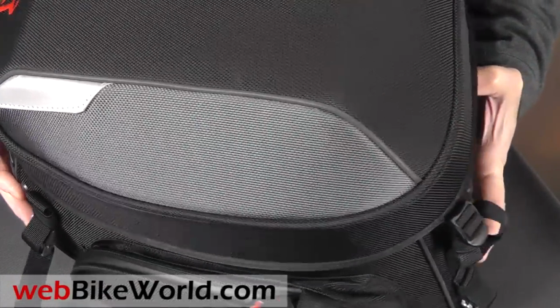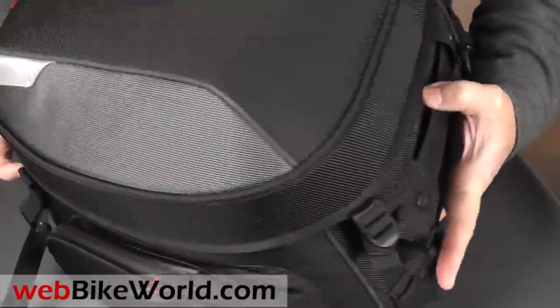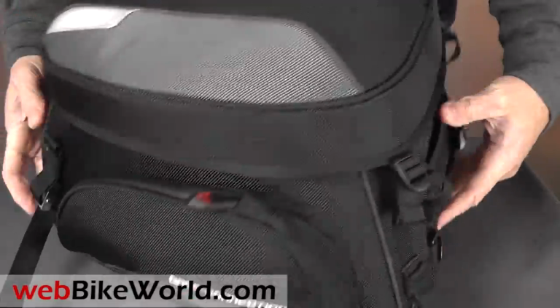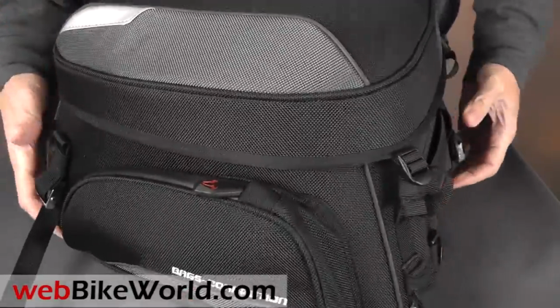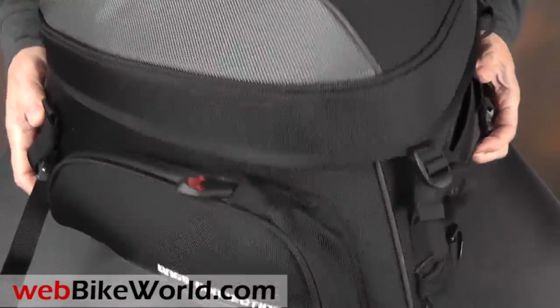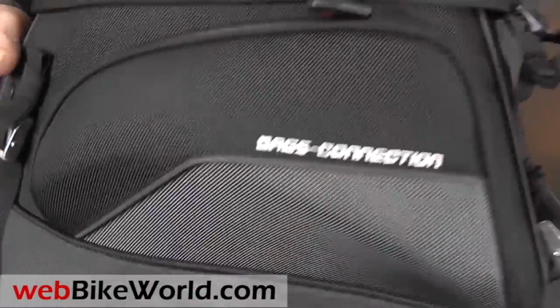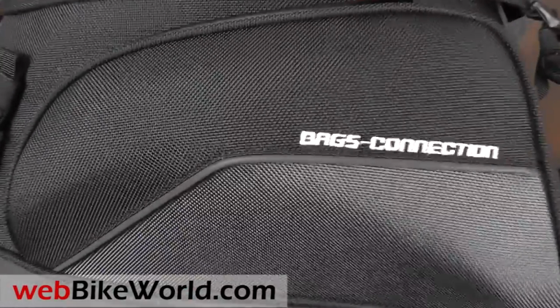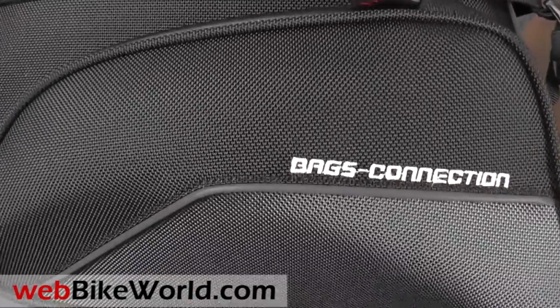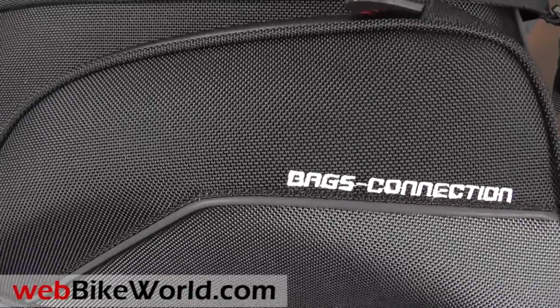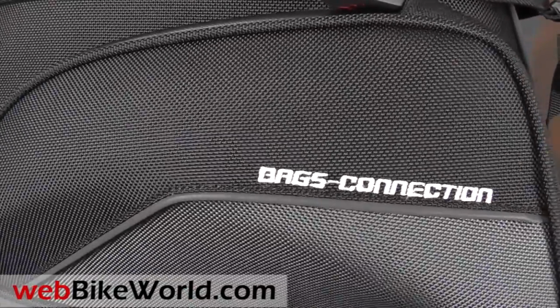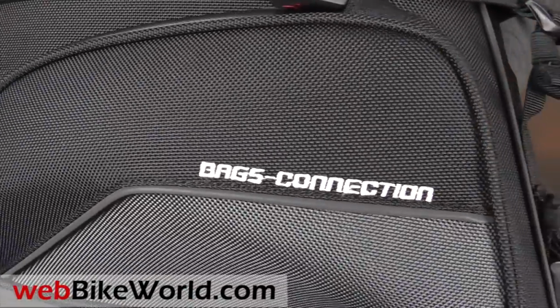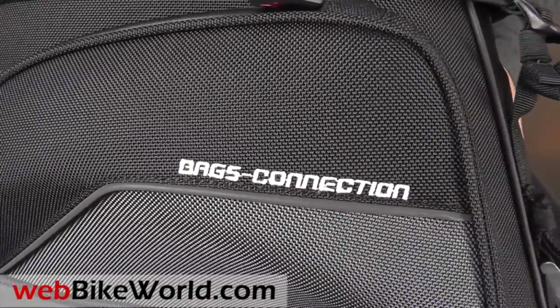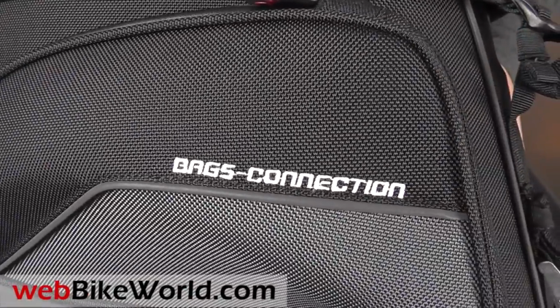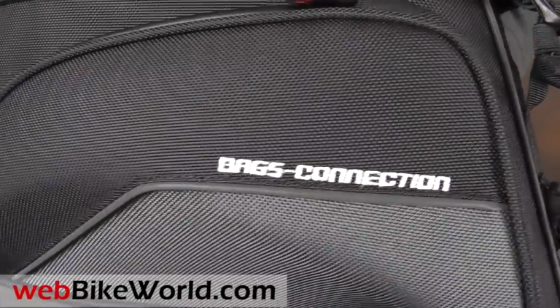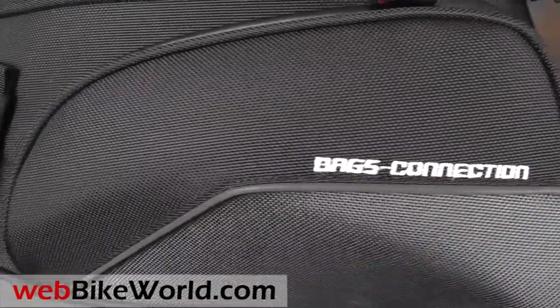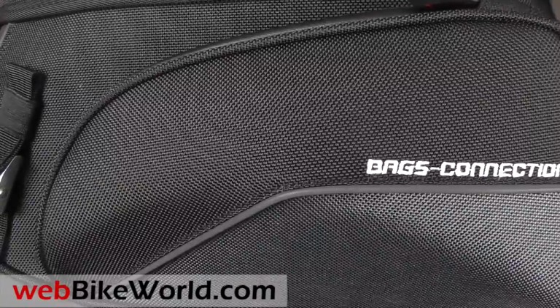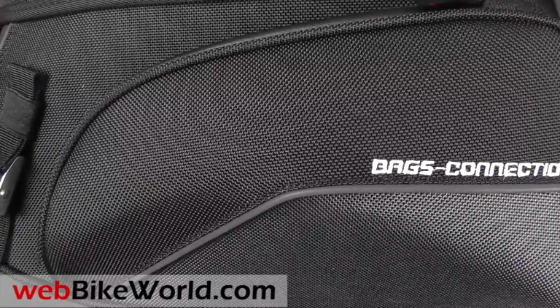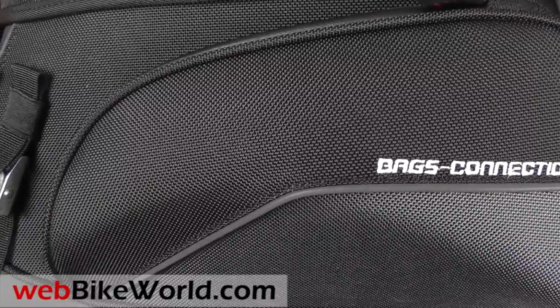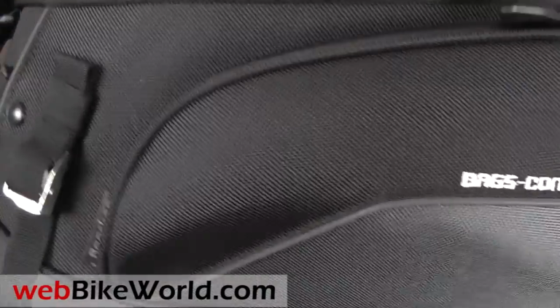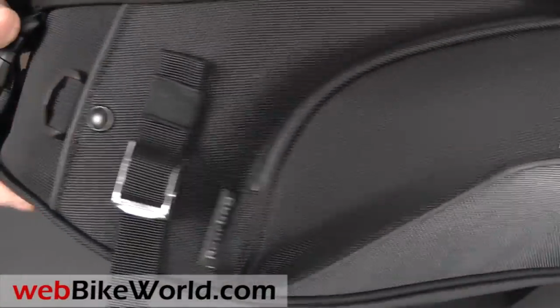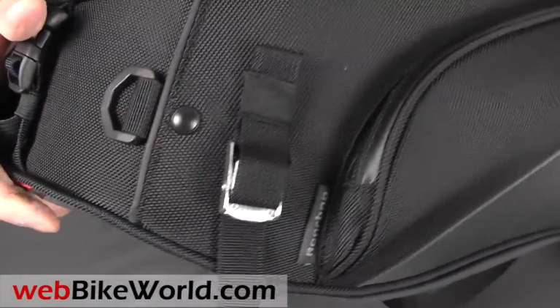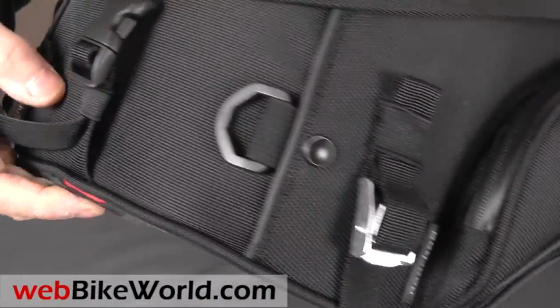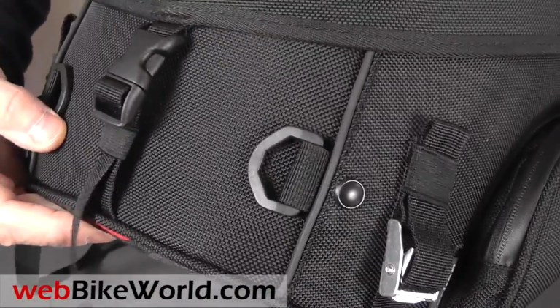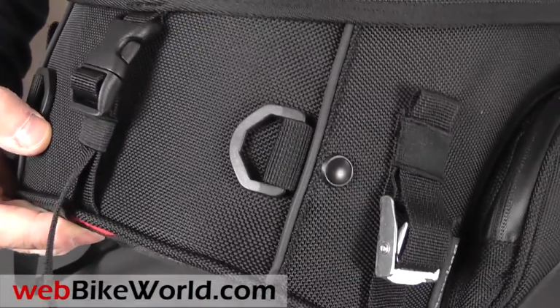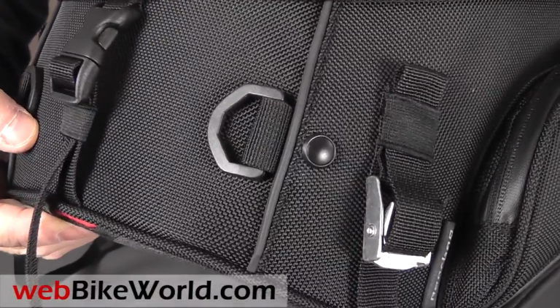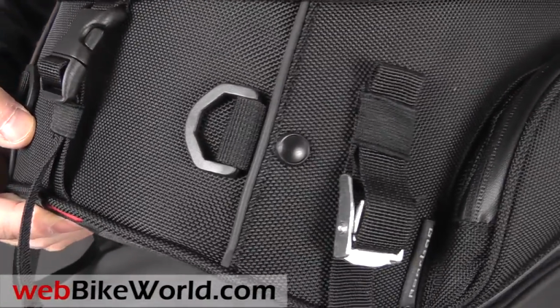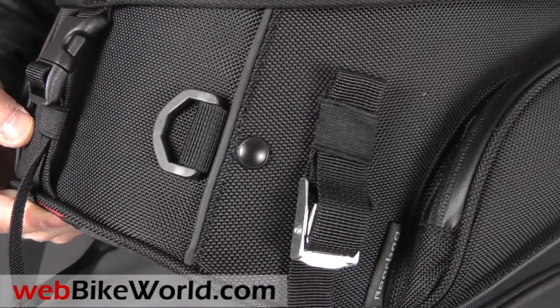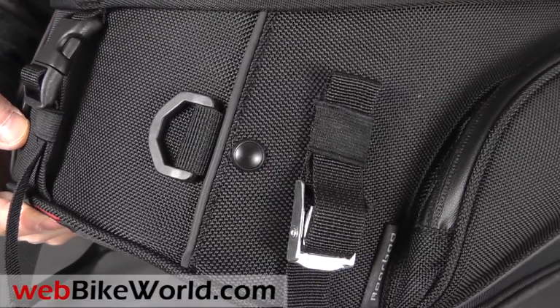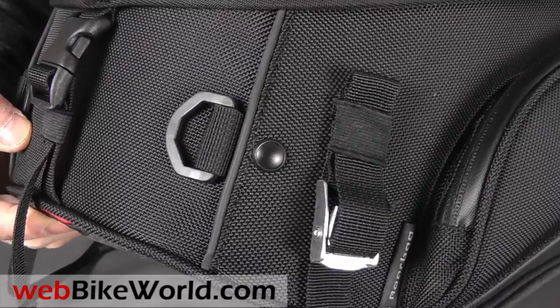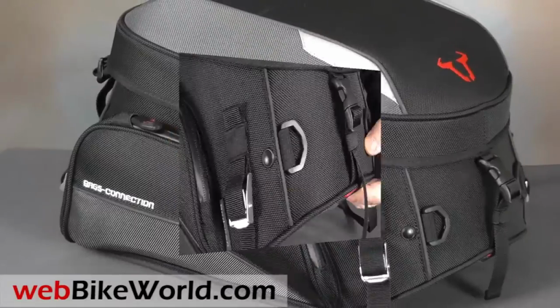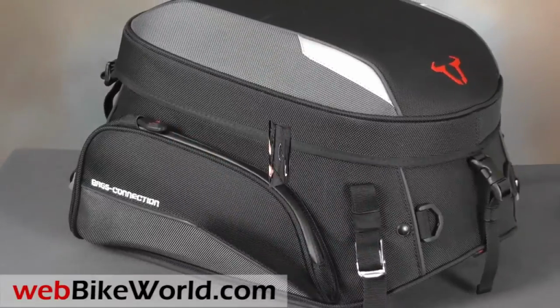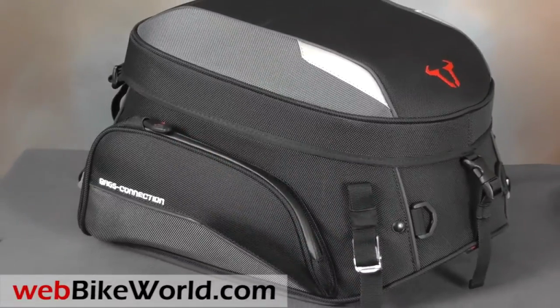So that's a quick look at some of the features of the Bags Connection Evo Rear Bag. For the full review, many more photos and details on mounting and use, please read the full review on webbikeworld.com. Thanks for watching!